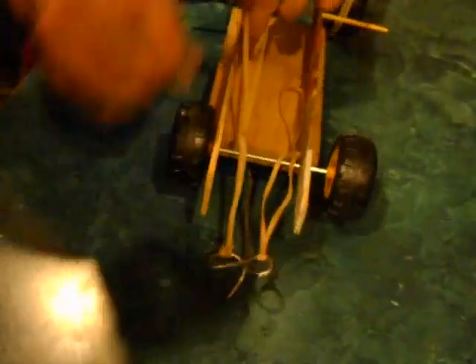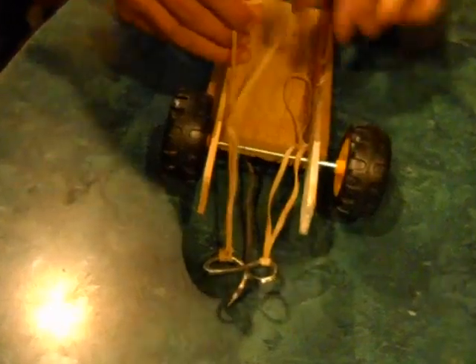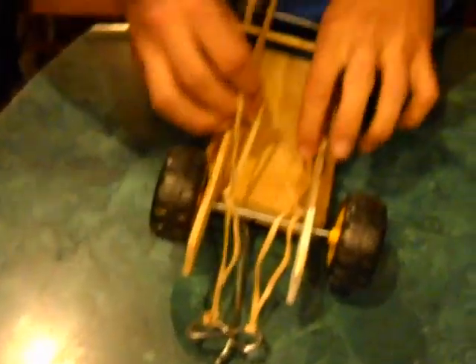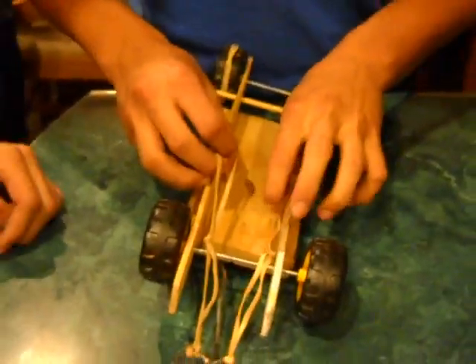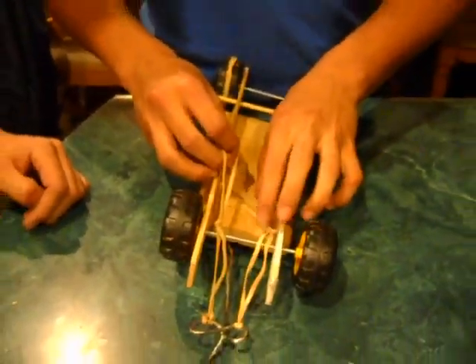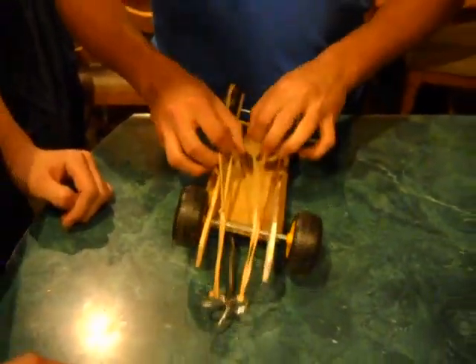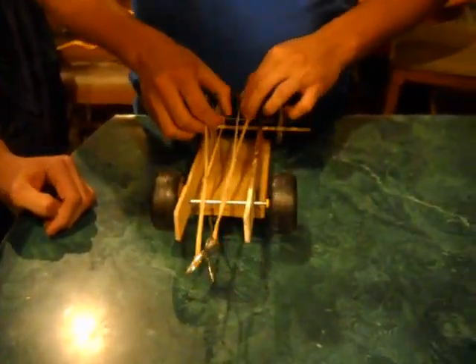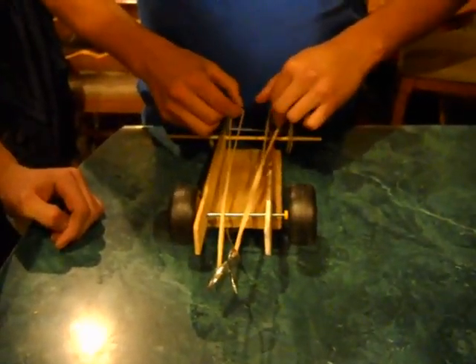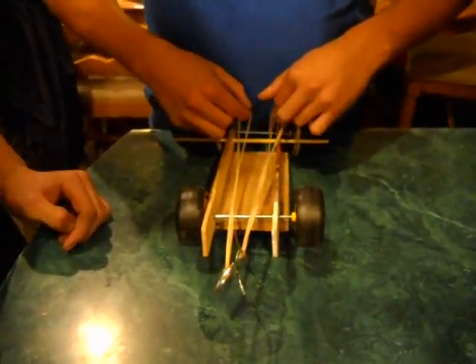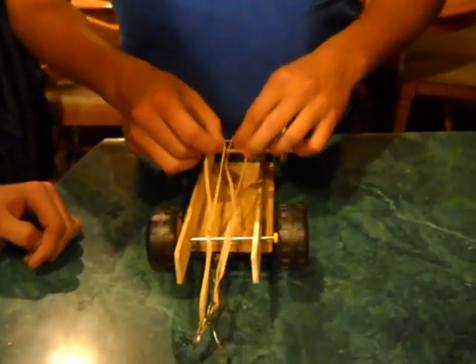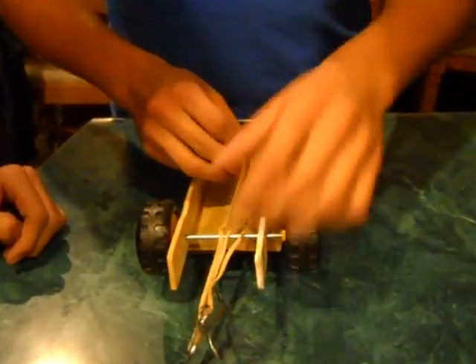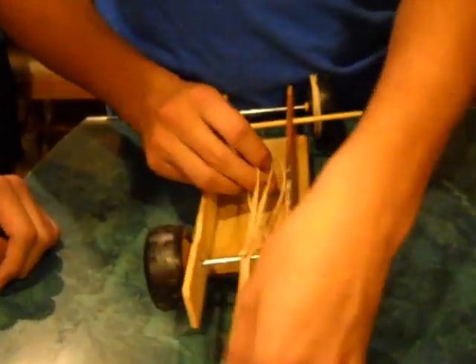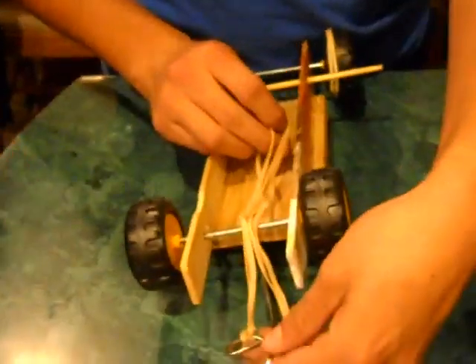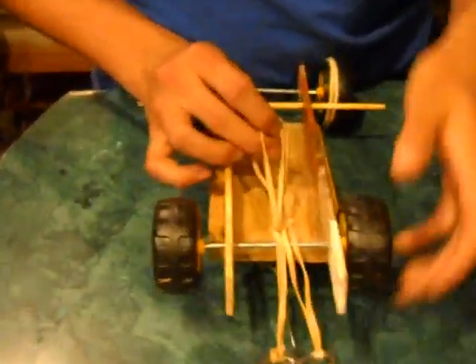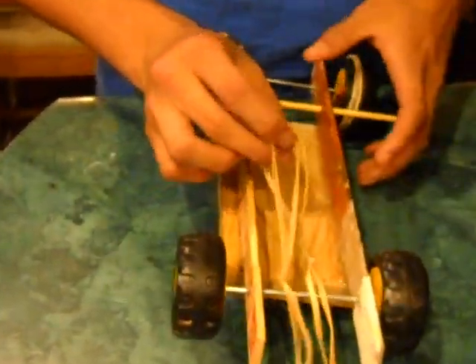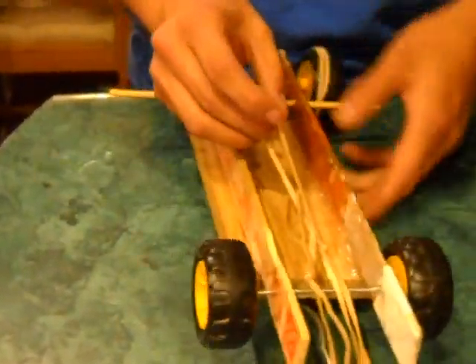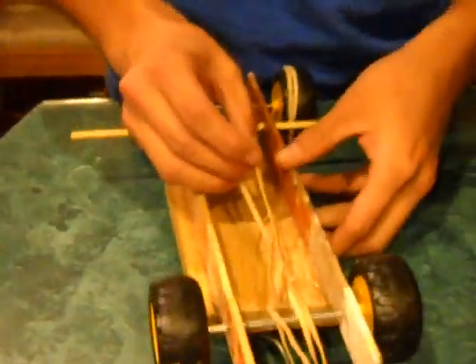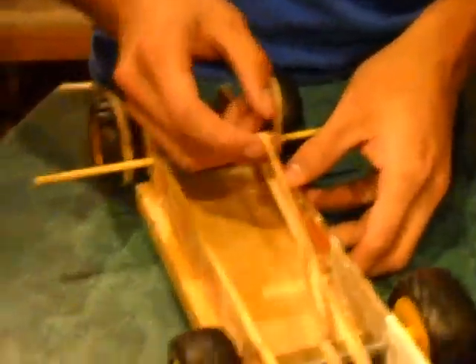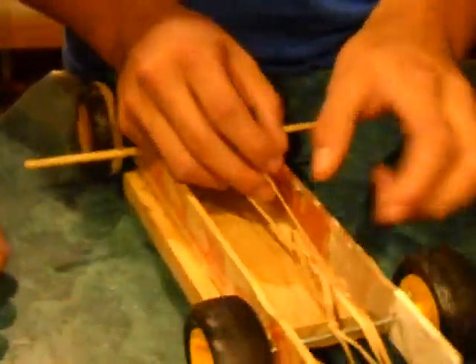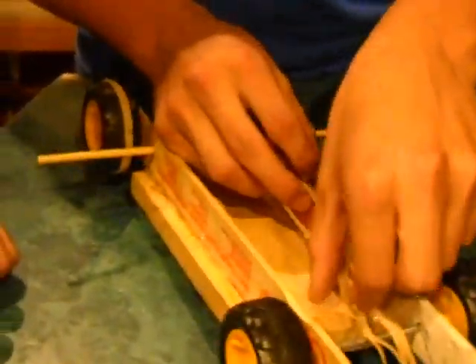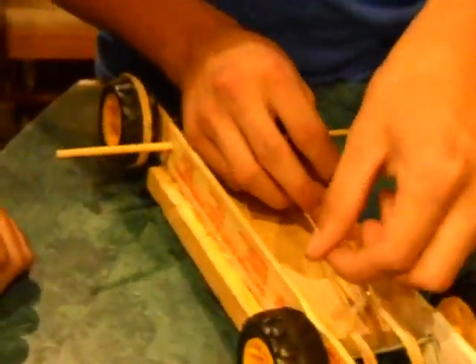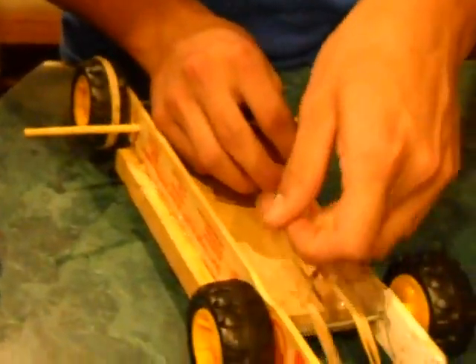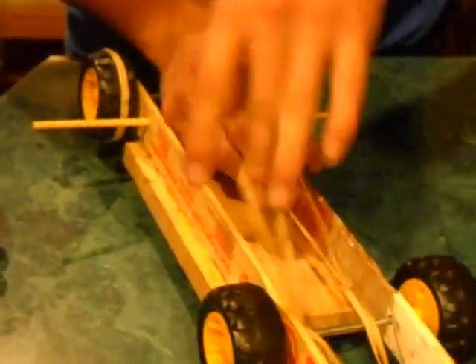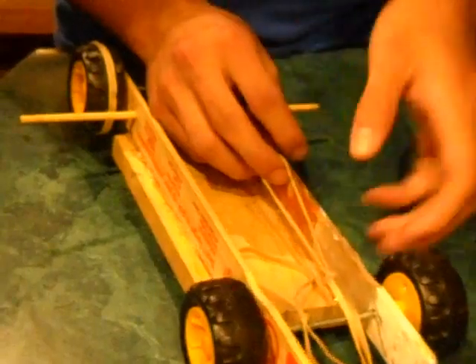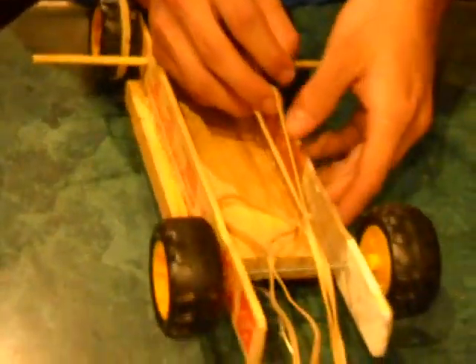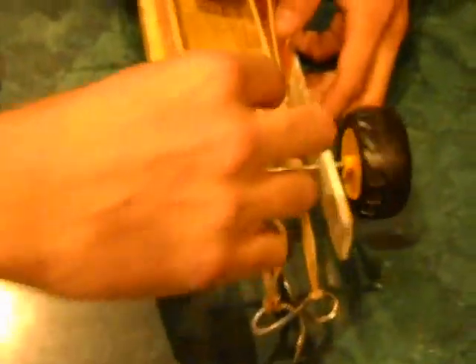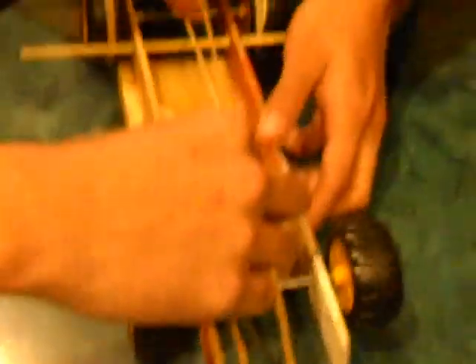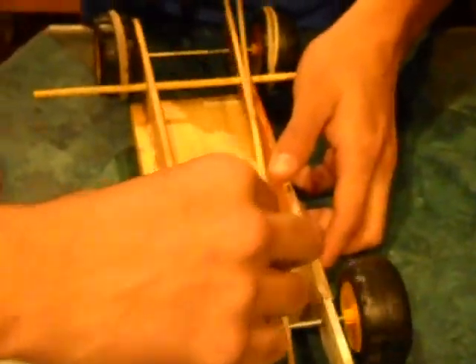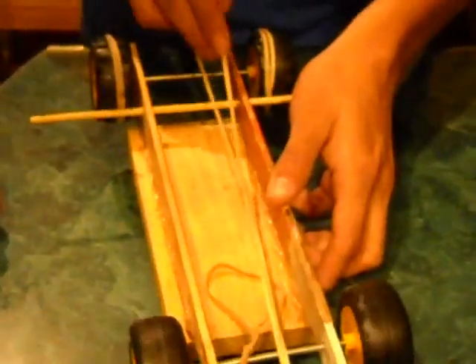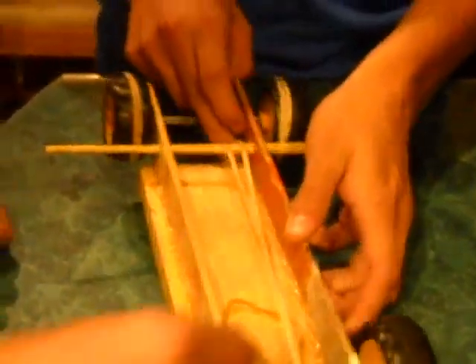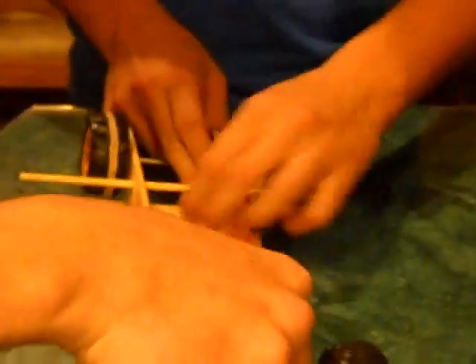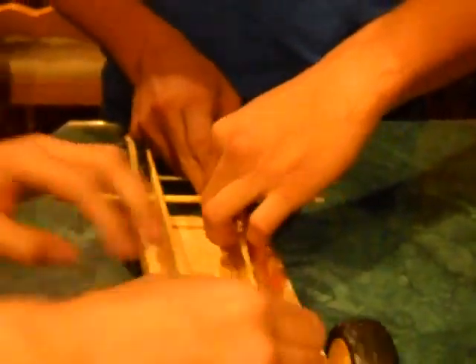Now you have both parts of your figure eight looped and ready to be wound up. To wind it up you need help from your partner and you're going to have to do each step by itself.